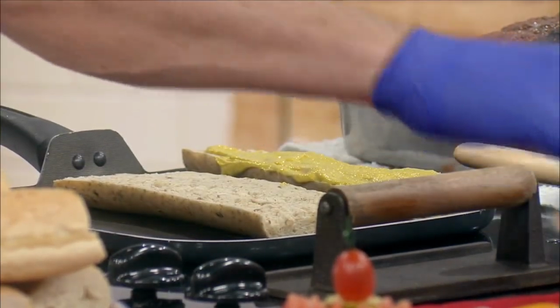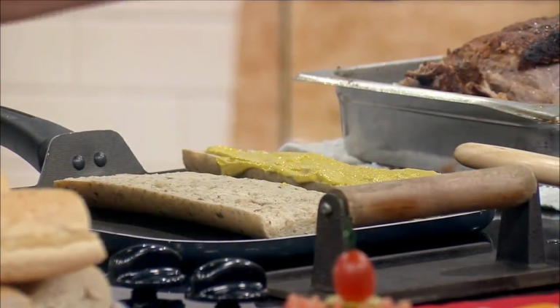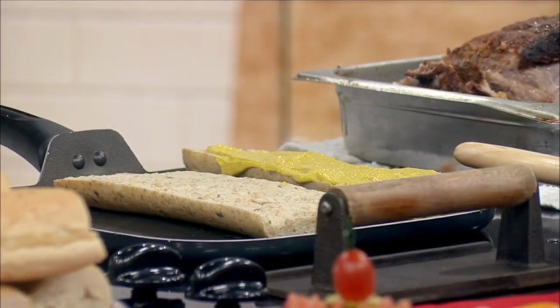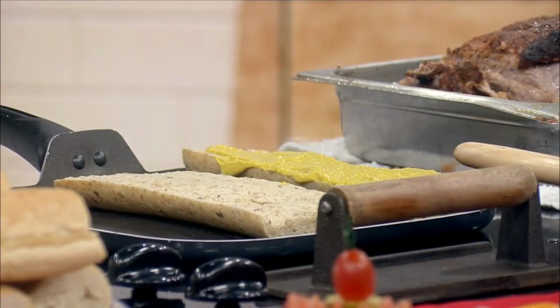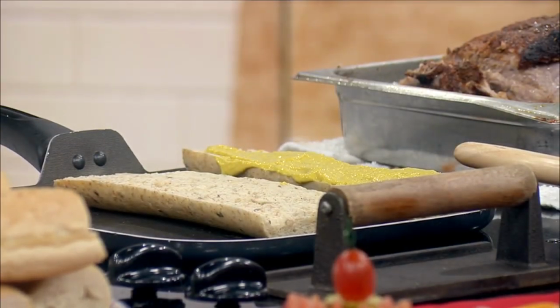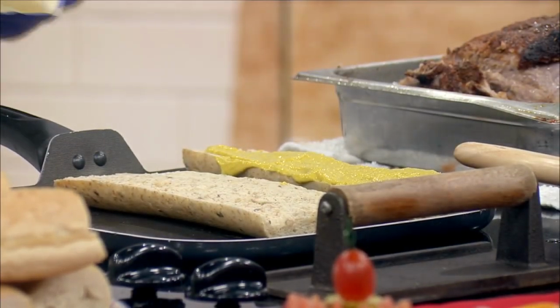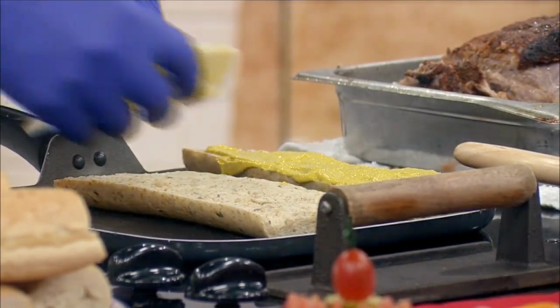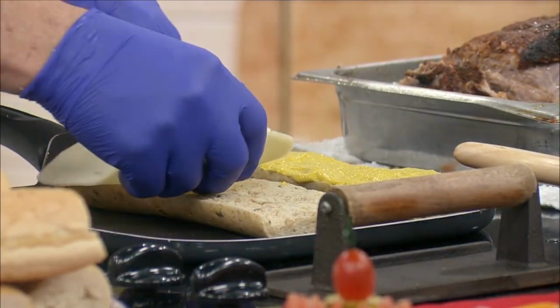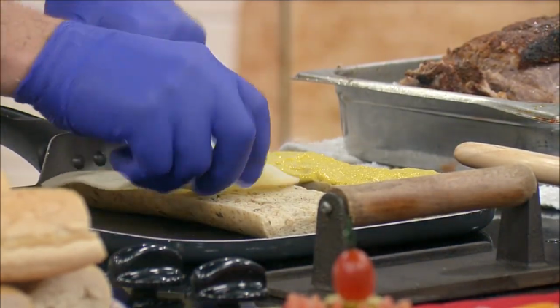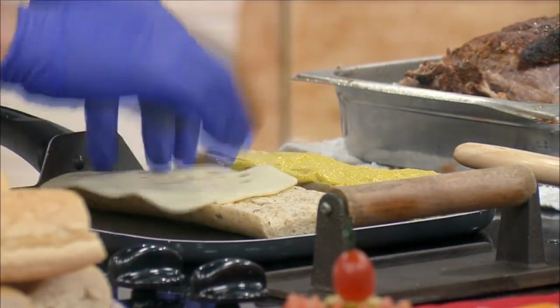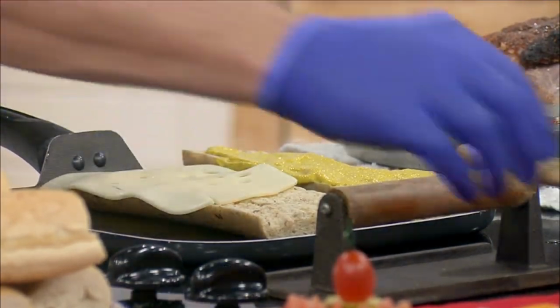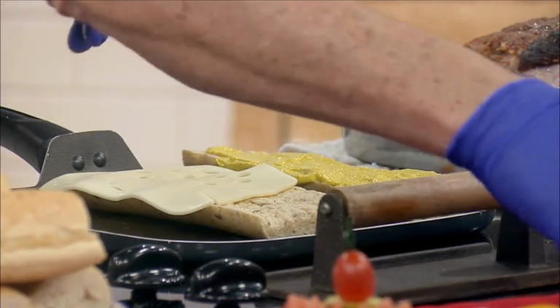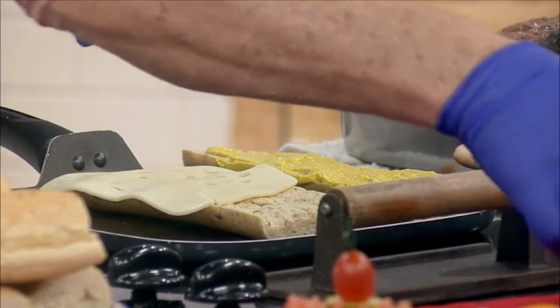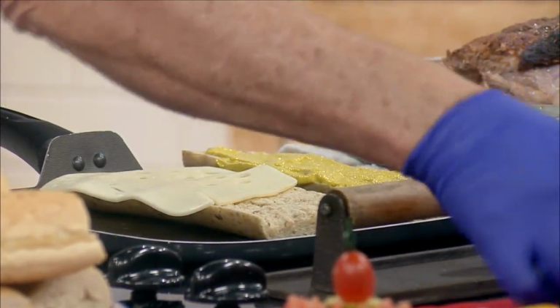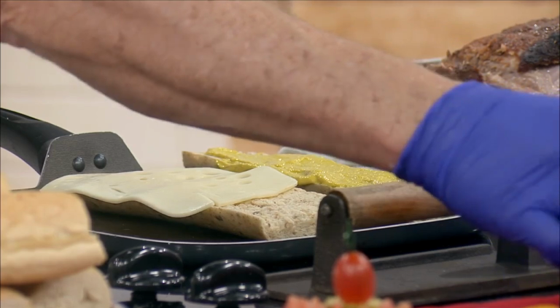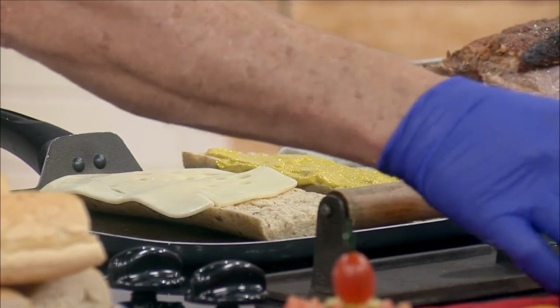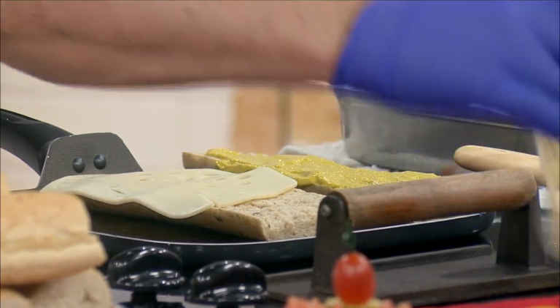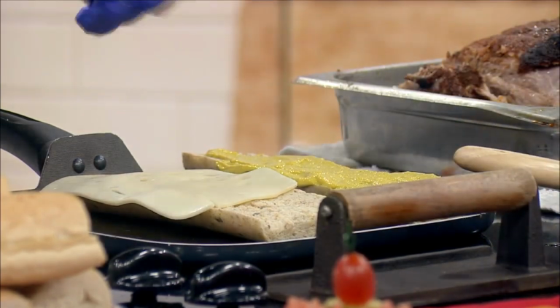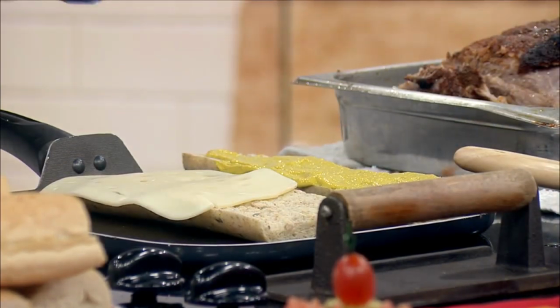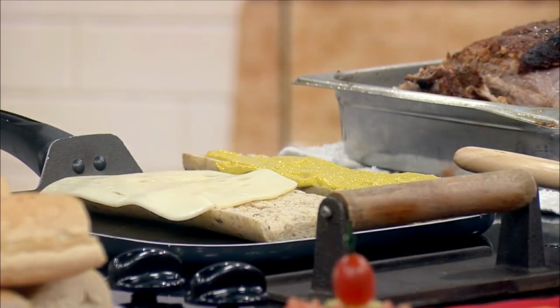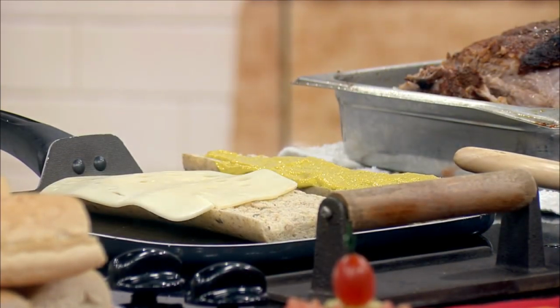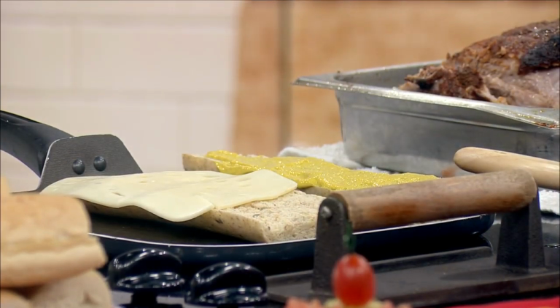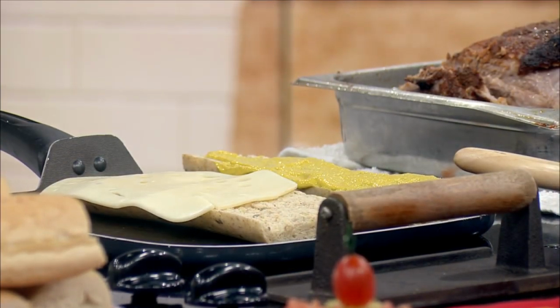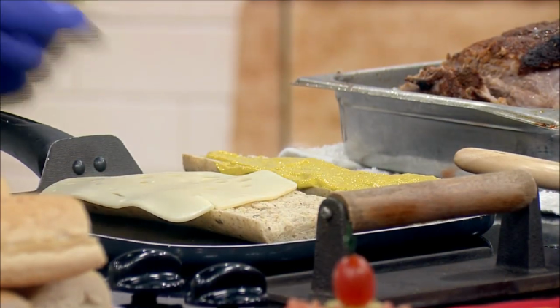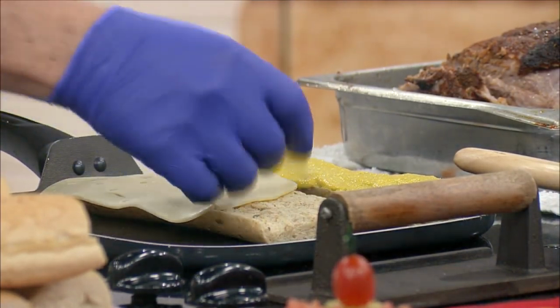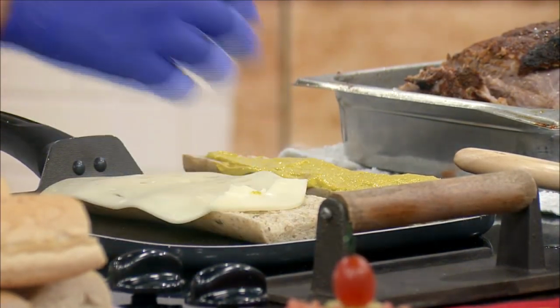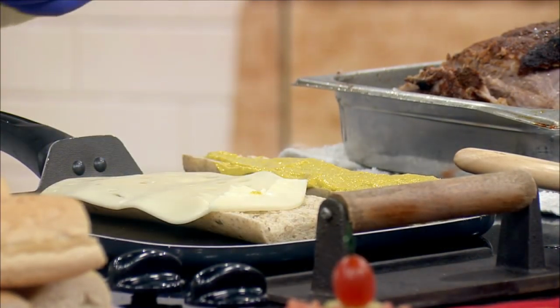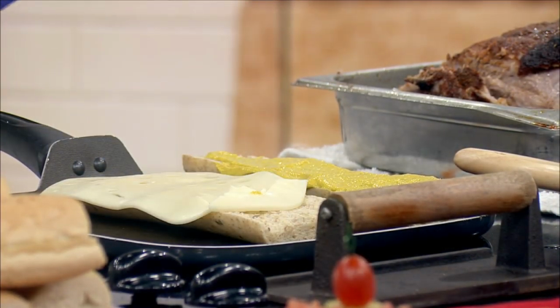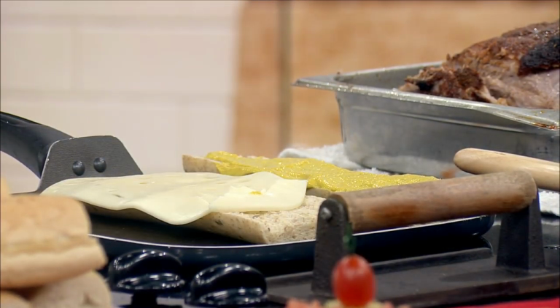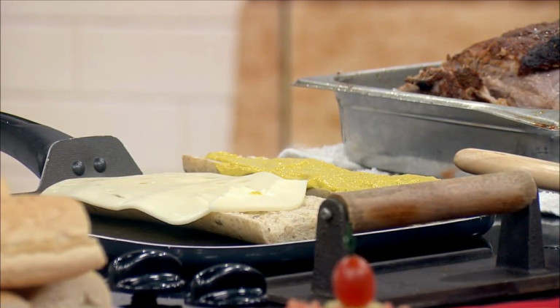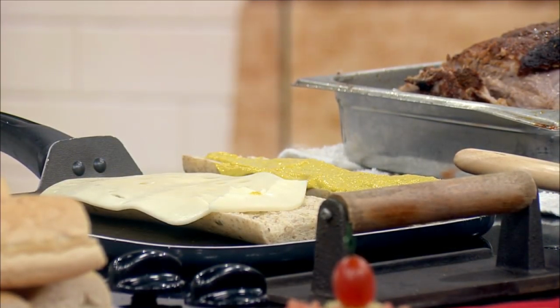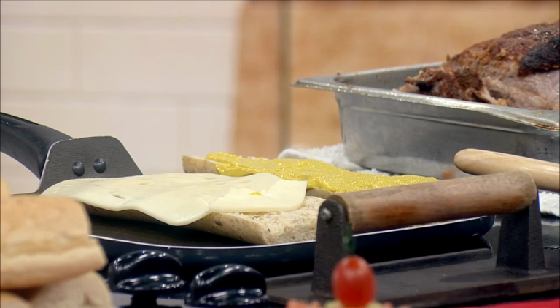On the other side is where we're going to start laying our meat. I've got Swiss cheese — this is a baby Swiss — so we're going to put lots of cheese on there. The cheese really holds it all together, which is nice, and it makes it nice and gooey. We love a gooey sandwich.